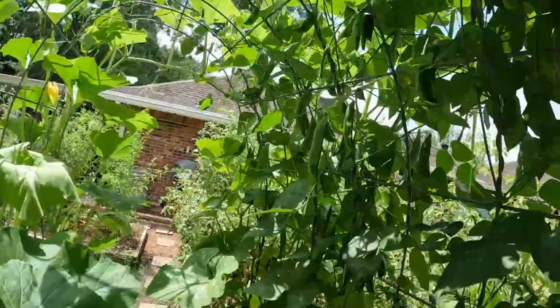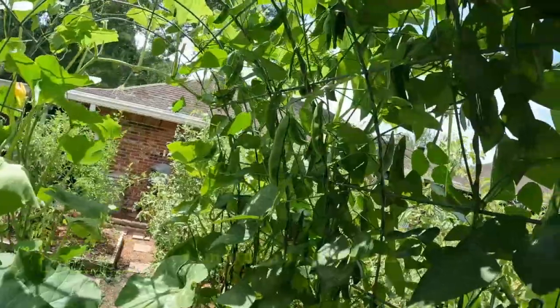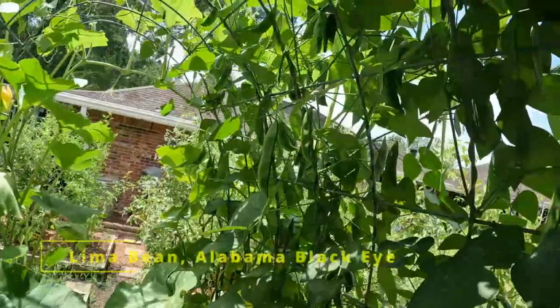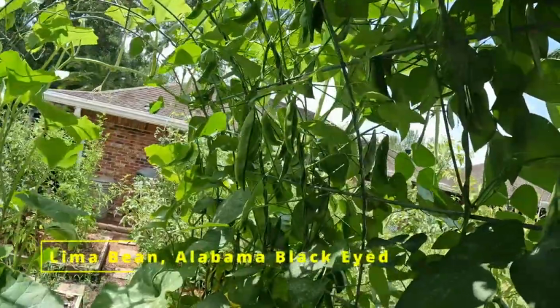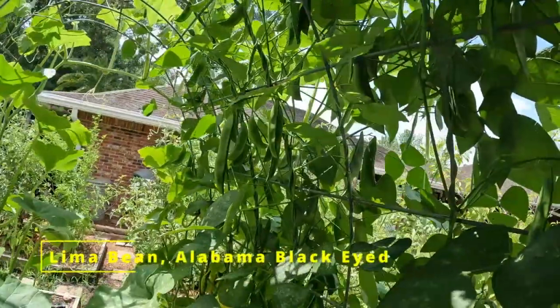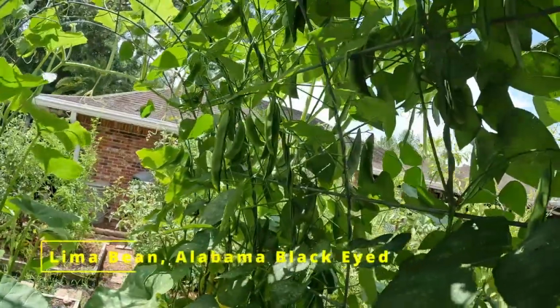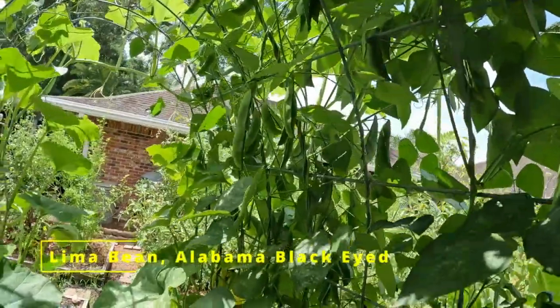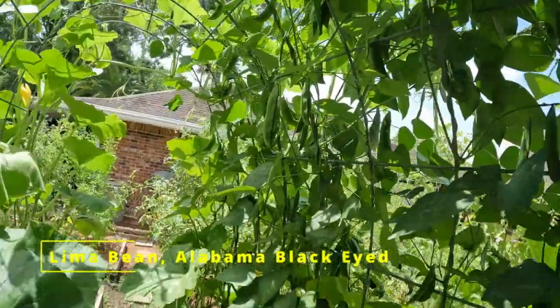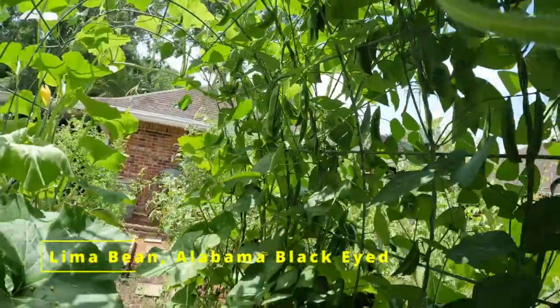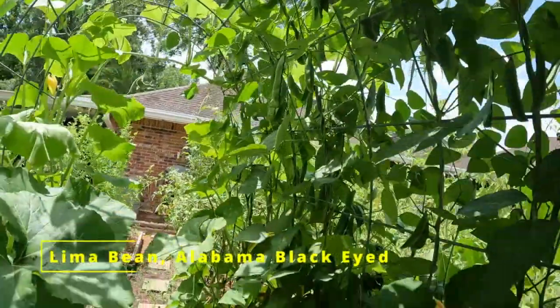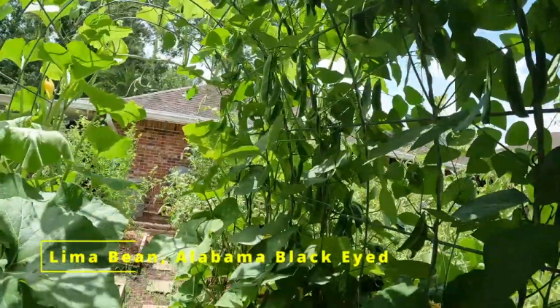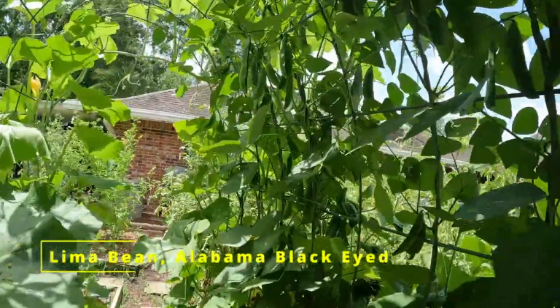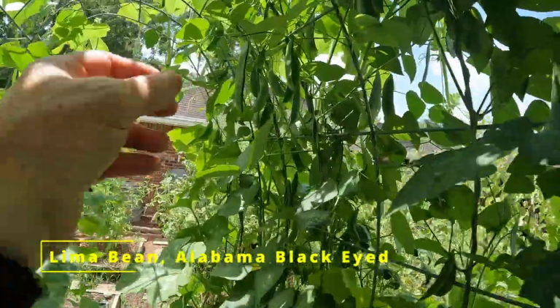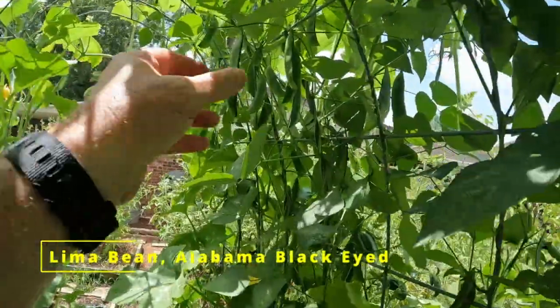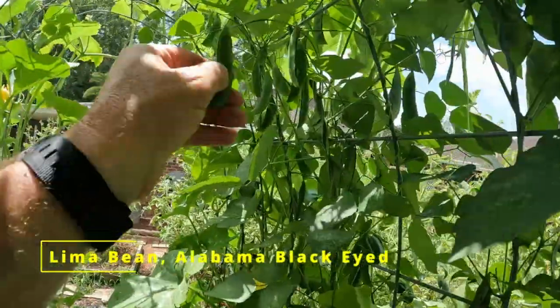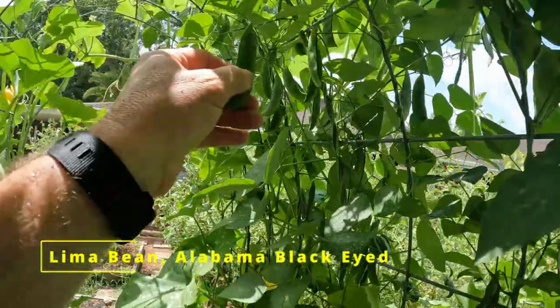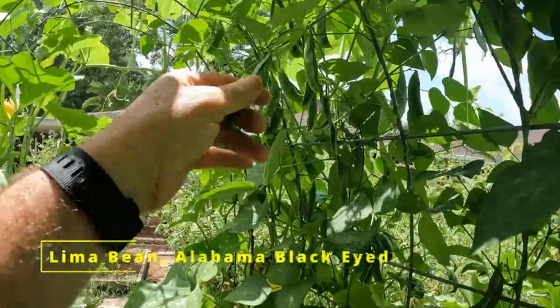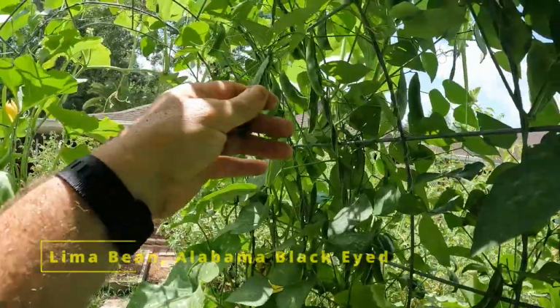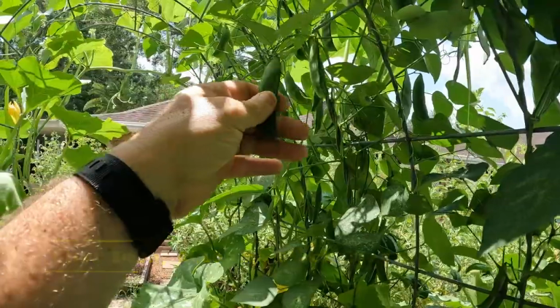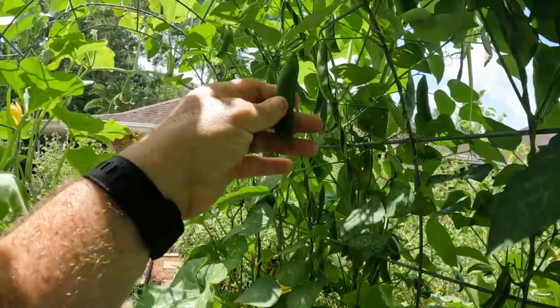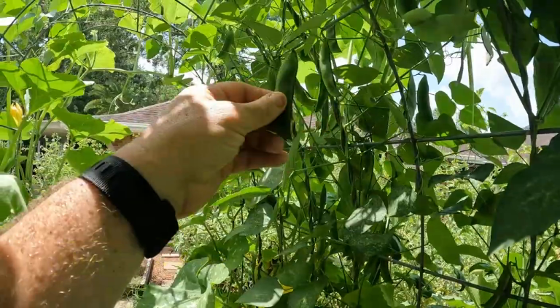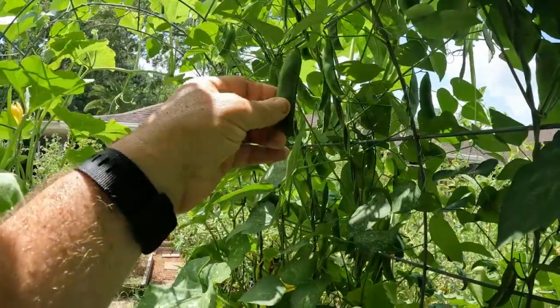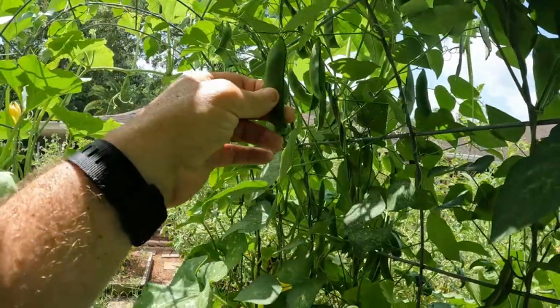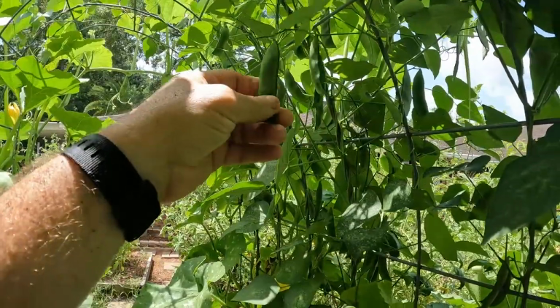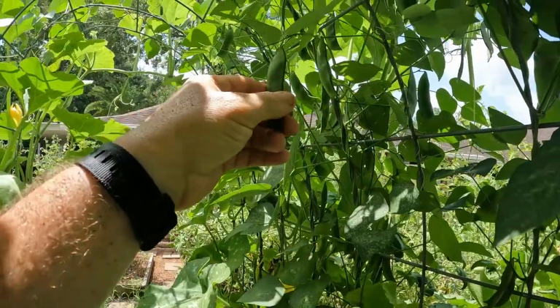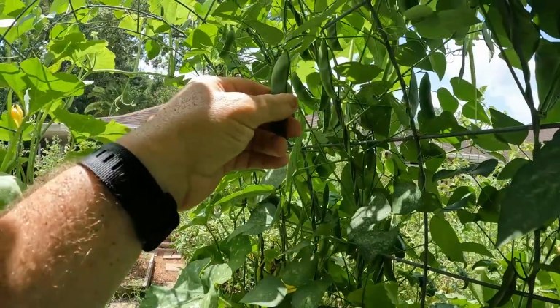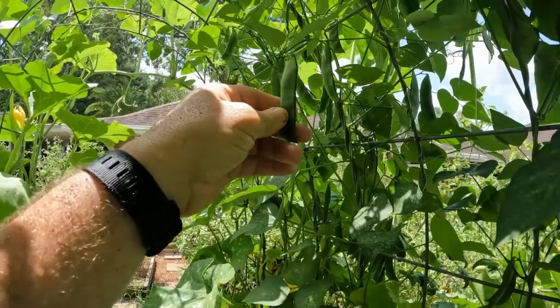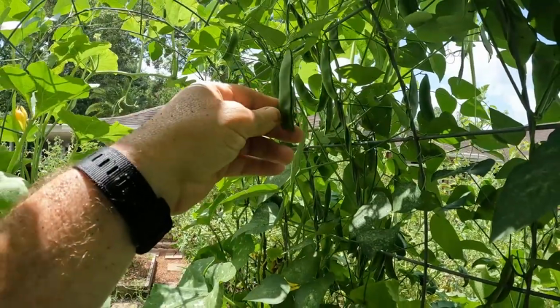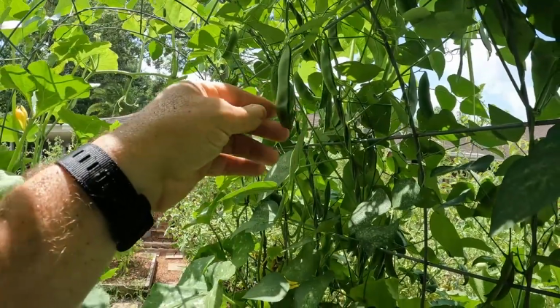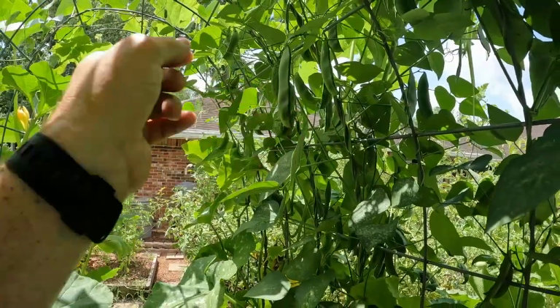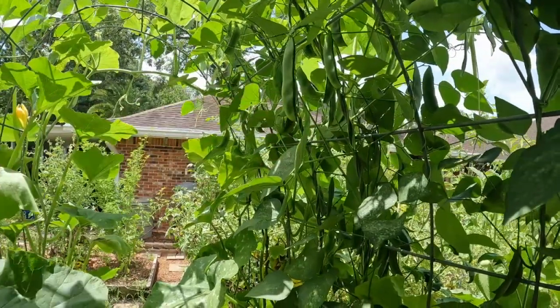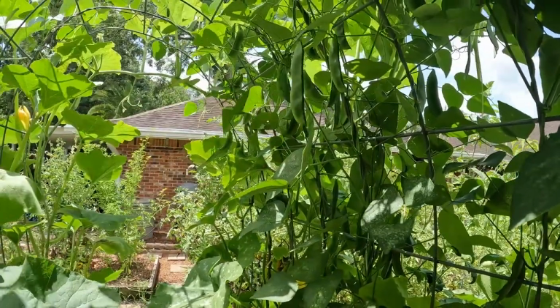We got some different beans growing here. These are lima beans — the Alabama black-eyed lima beans, or butter beans.